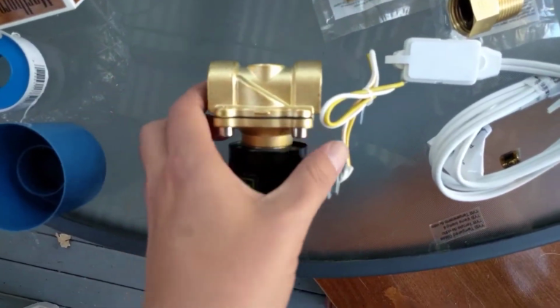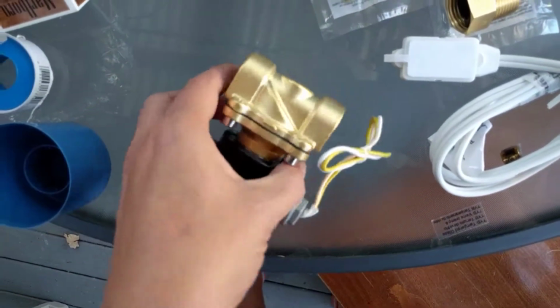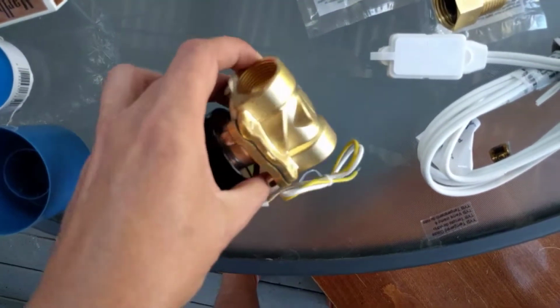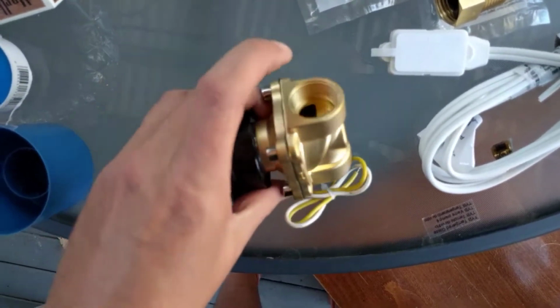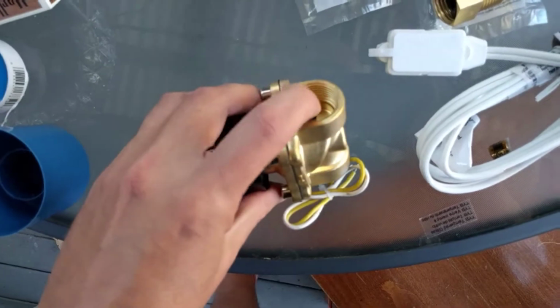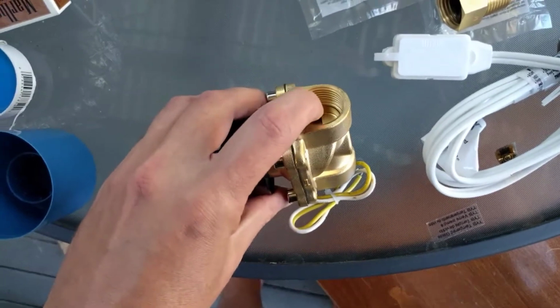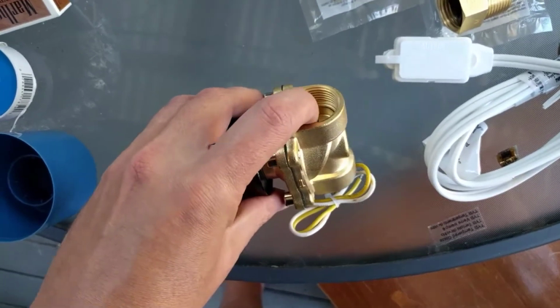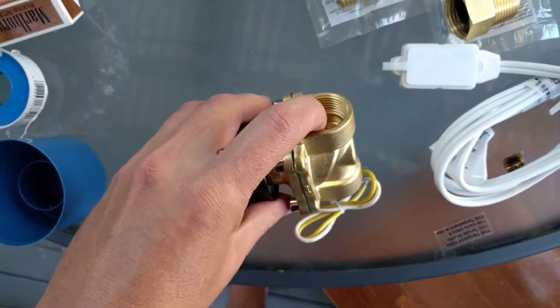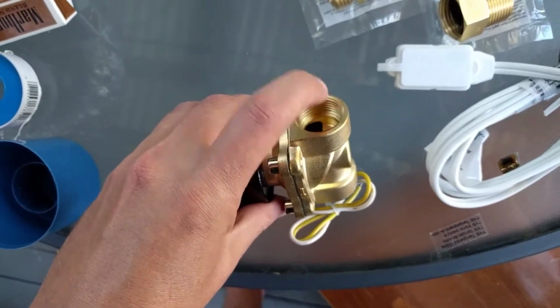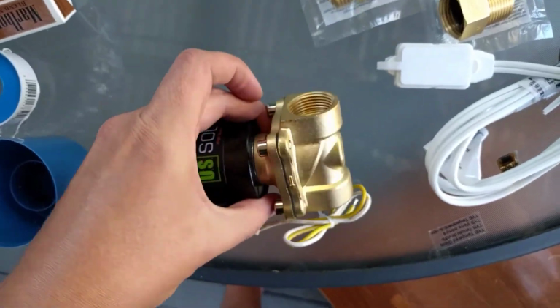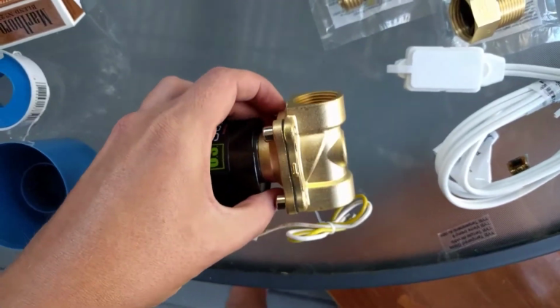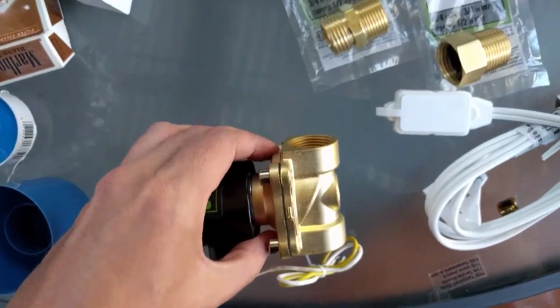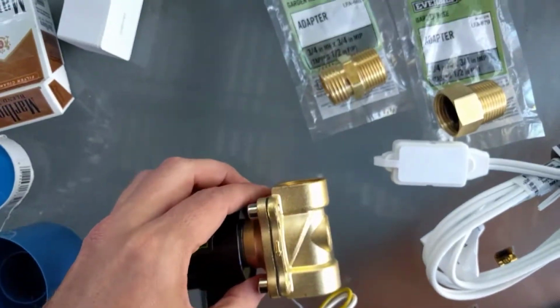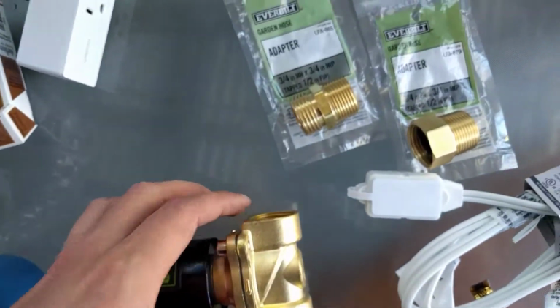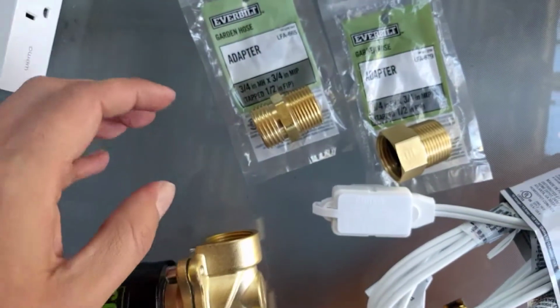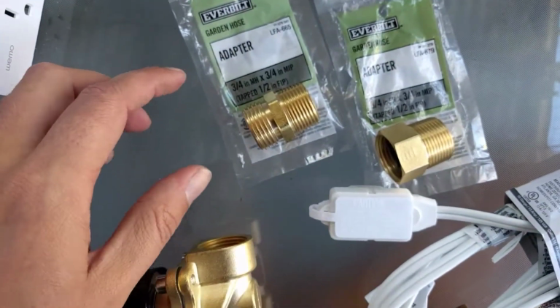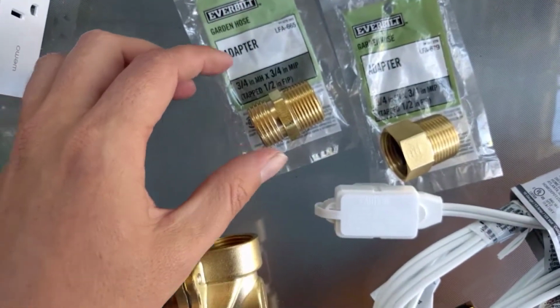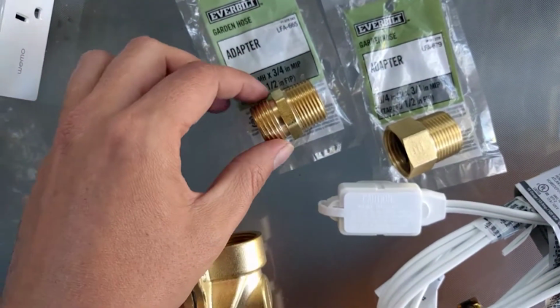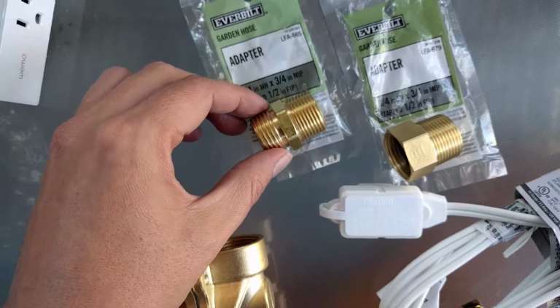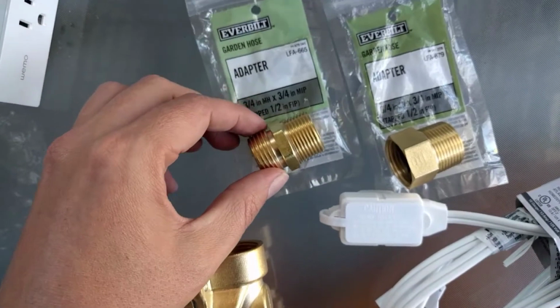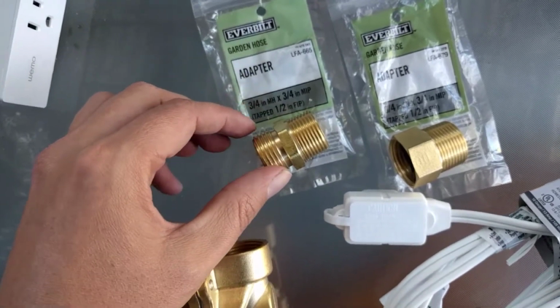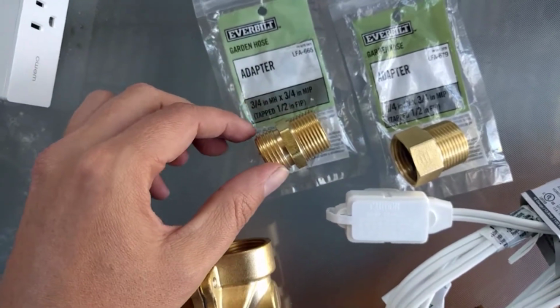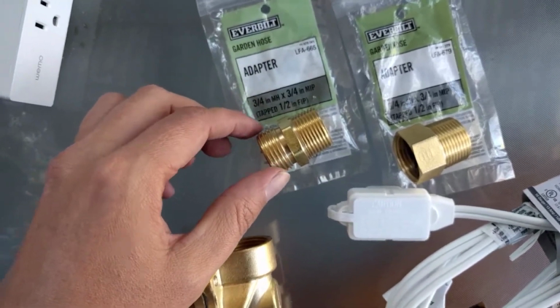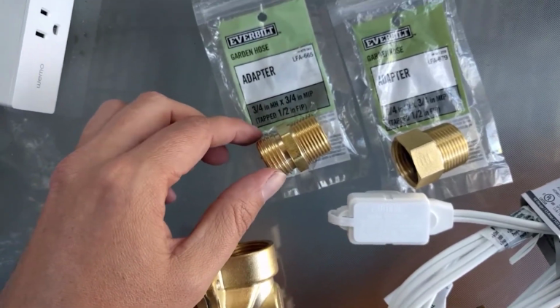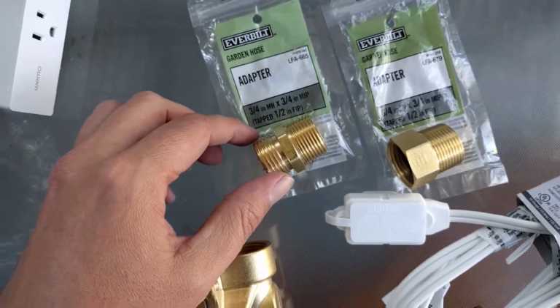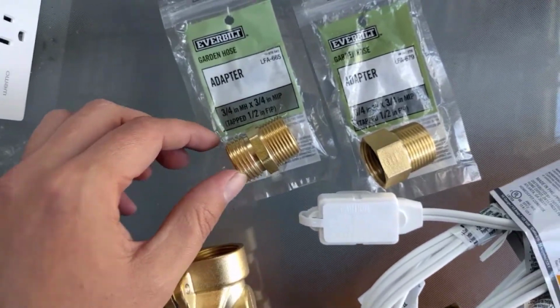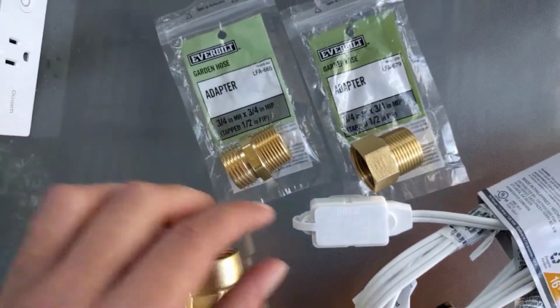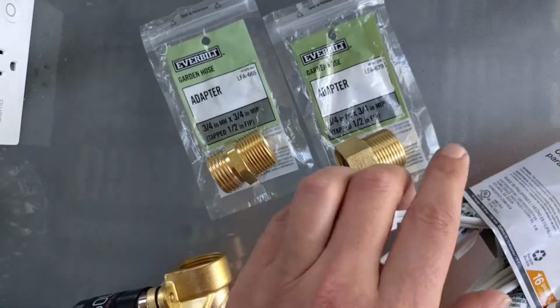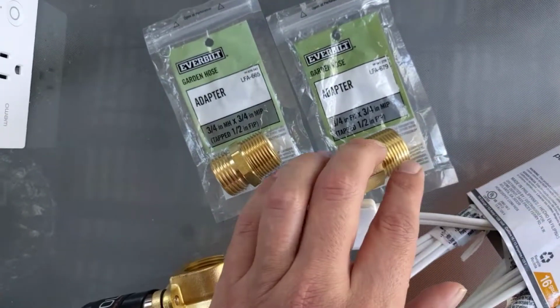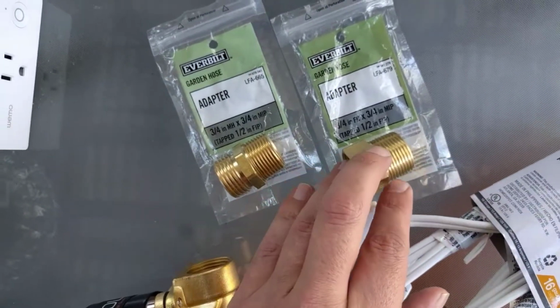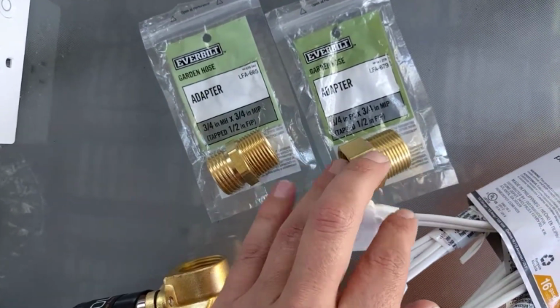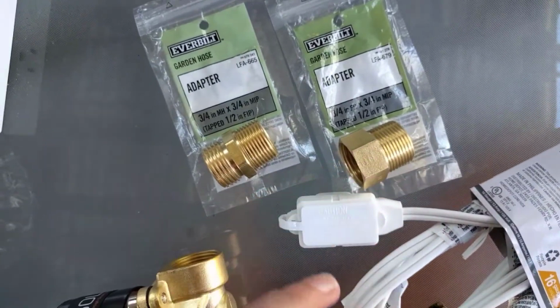This valve has pipe threads on it, so to adapt it to a hose you're going to need some cheap little adapters. I think this one was like six bucks at Home Depot. Same for this one, about six bucks.